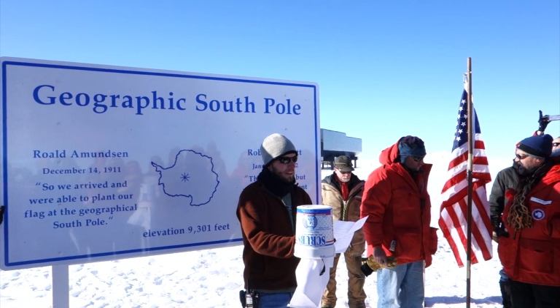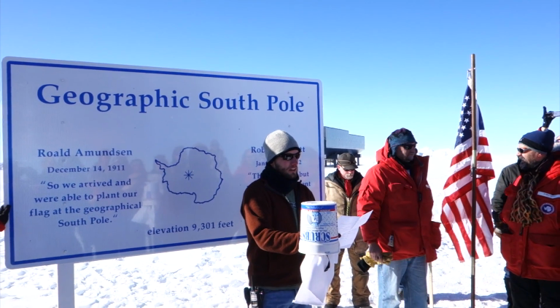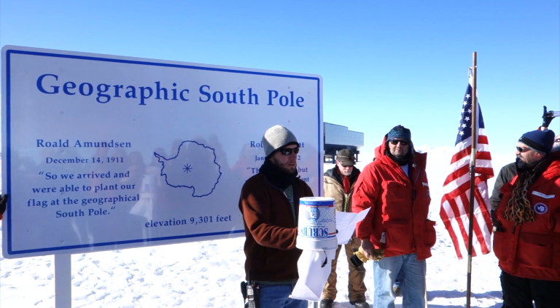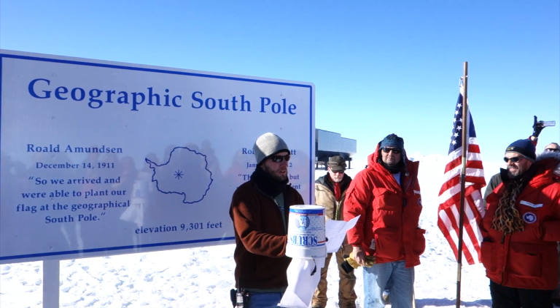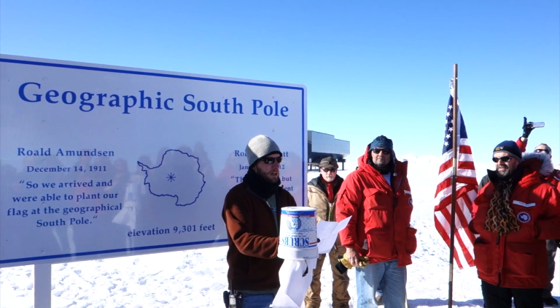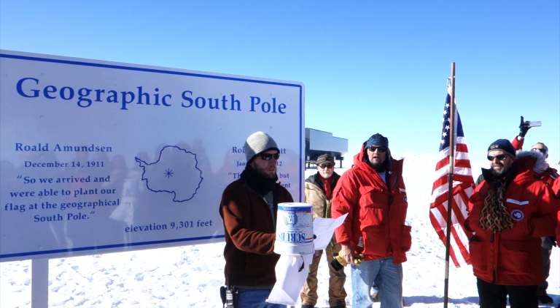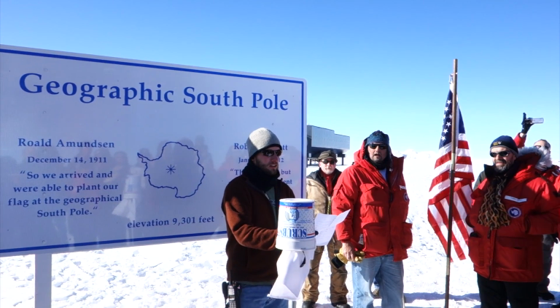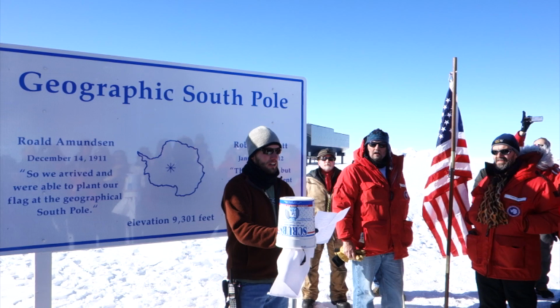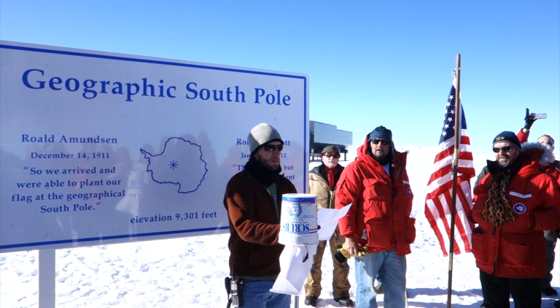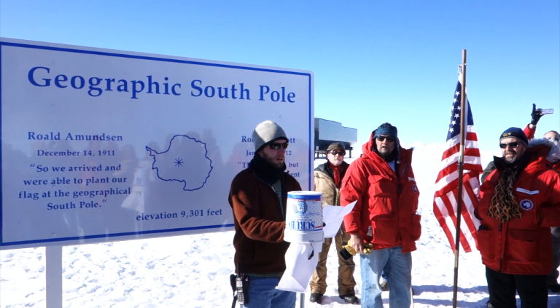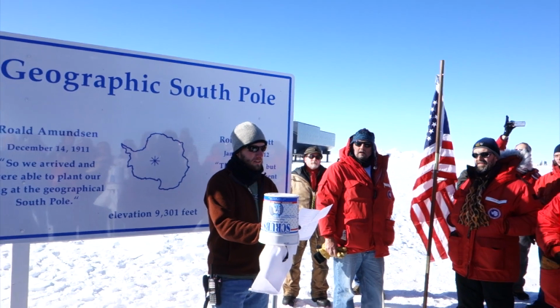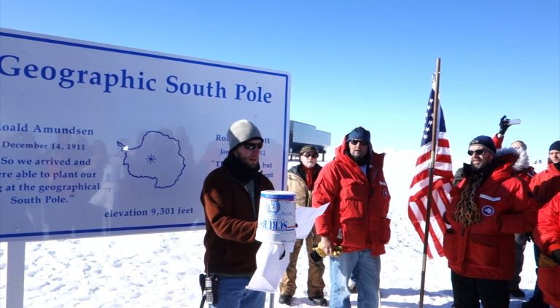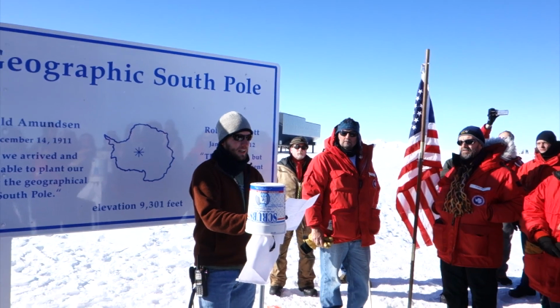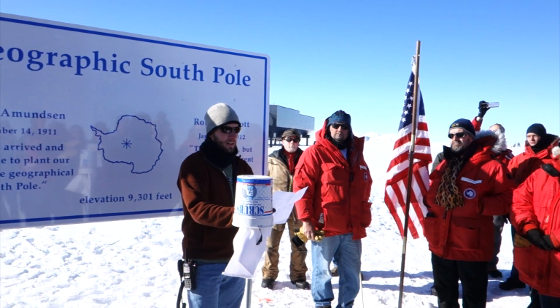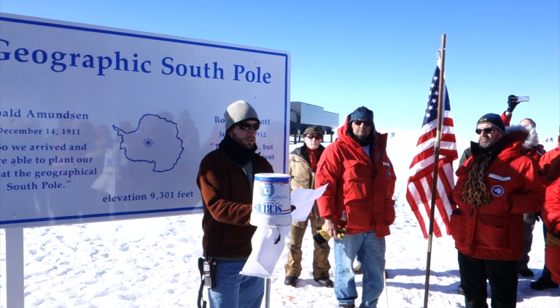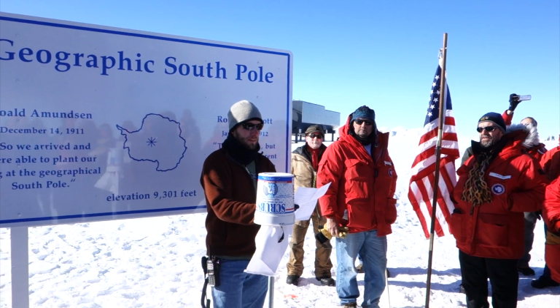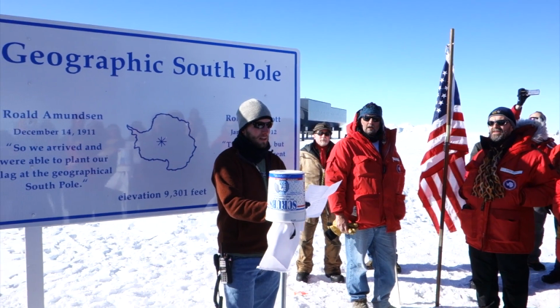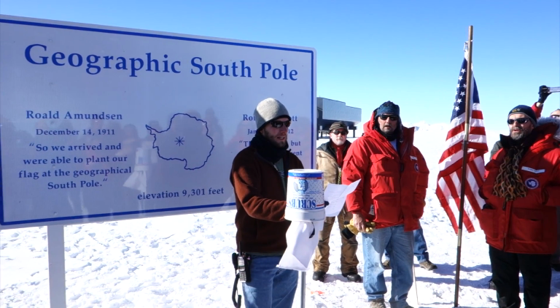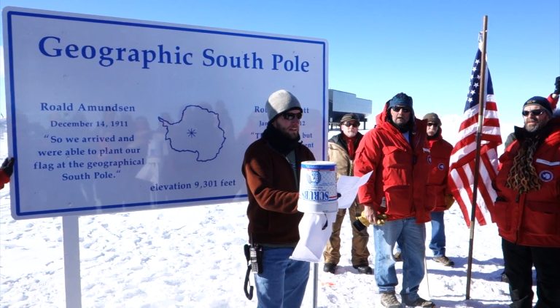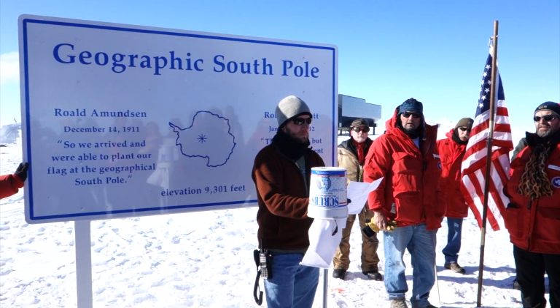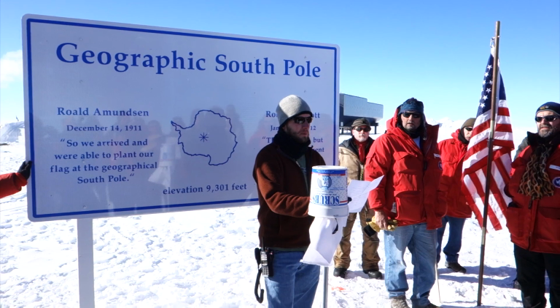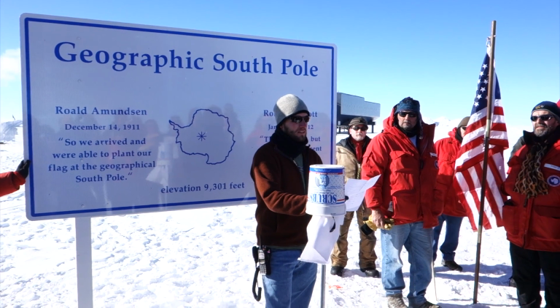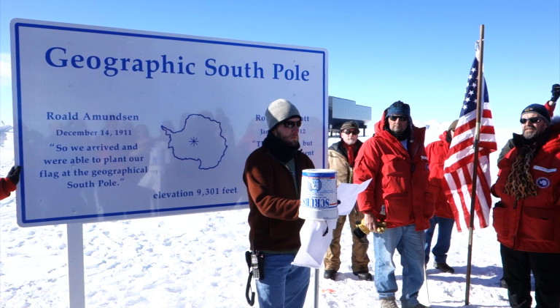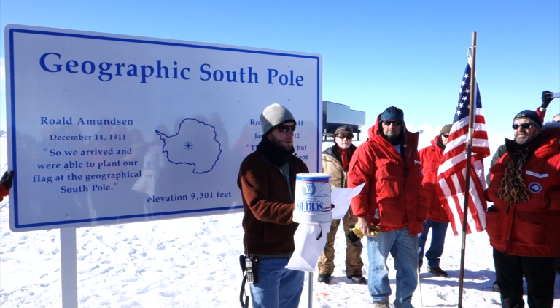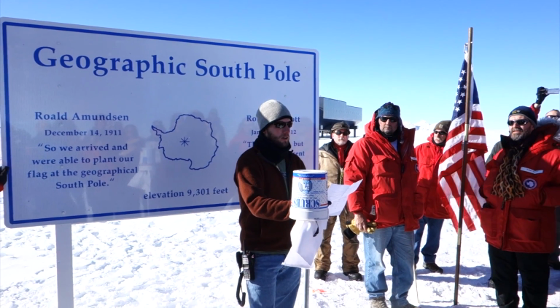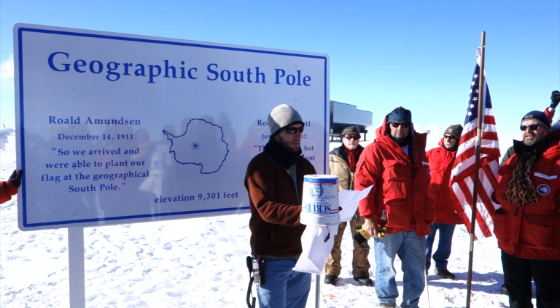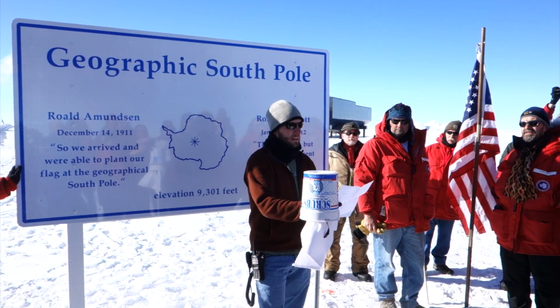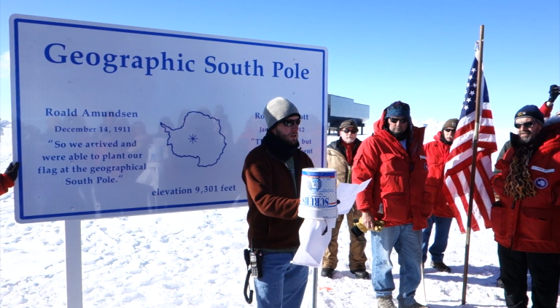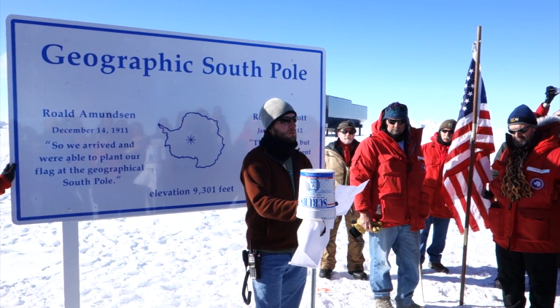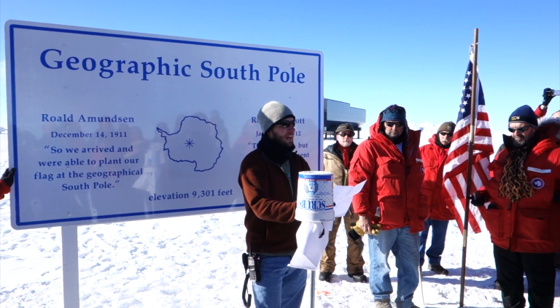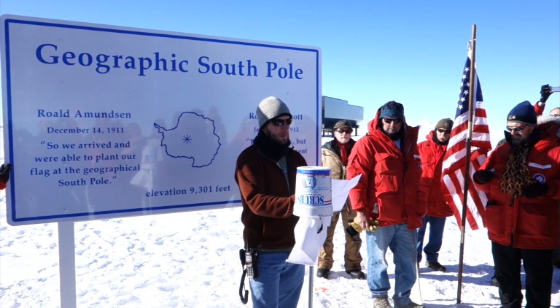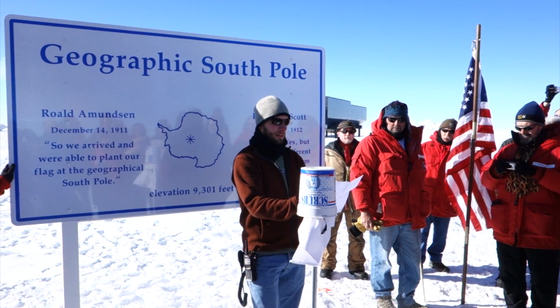This year, I wanted to return the marker to more of a traditional geographical marker and simplify the design. So rather than celebrating an event, it's back to marking the southernmost point on our Earth. As a result, this one has lots of pointy bits.